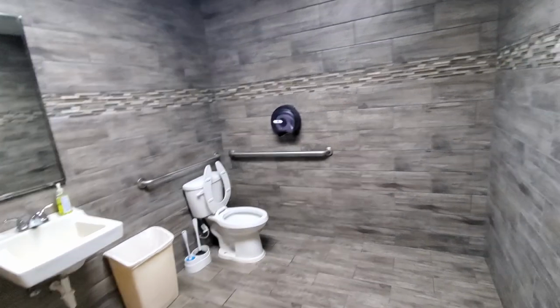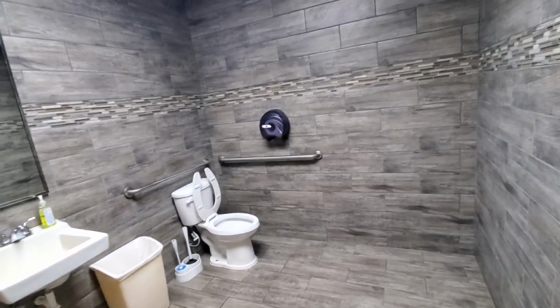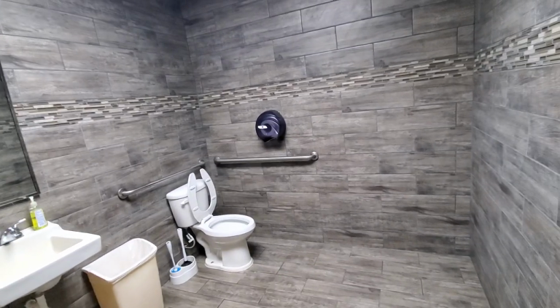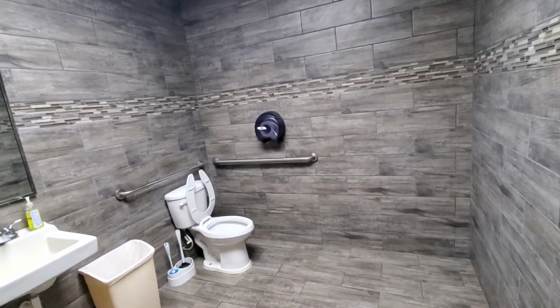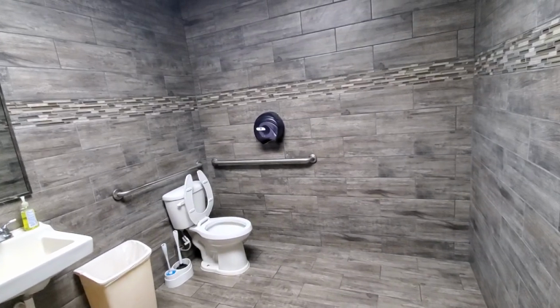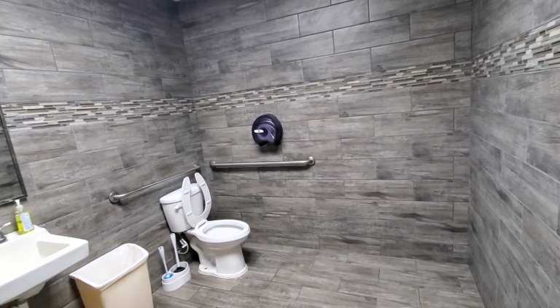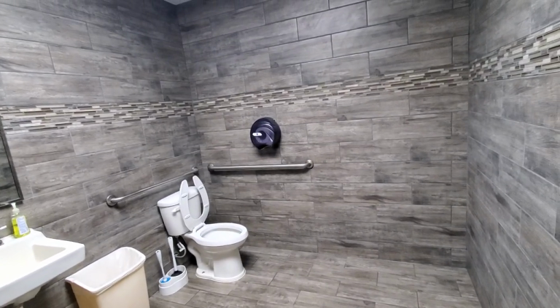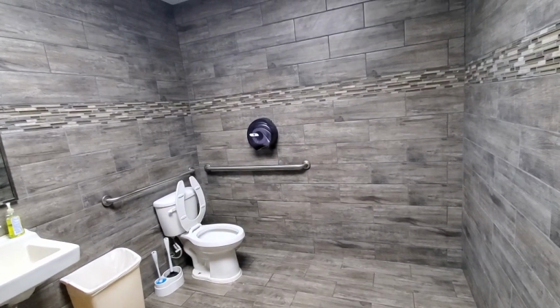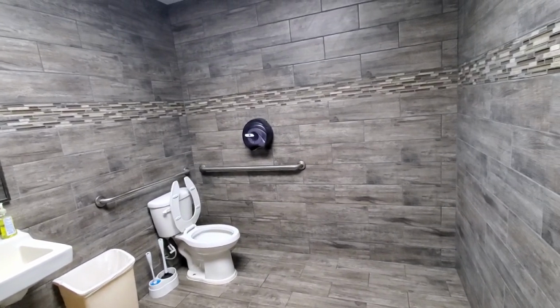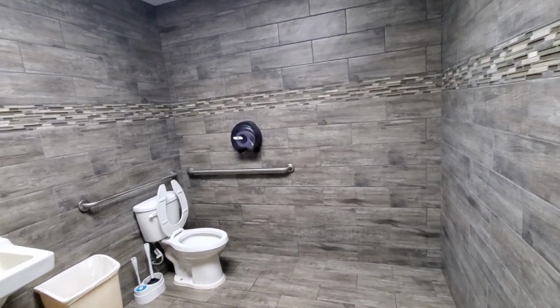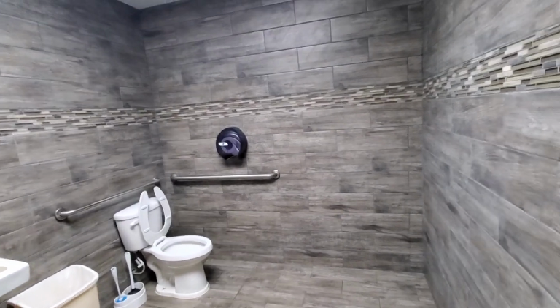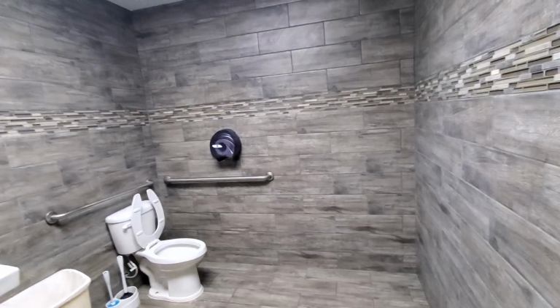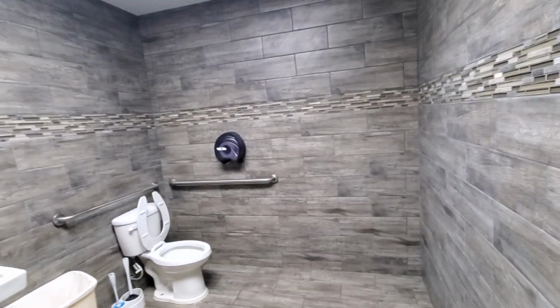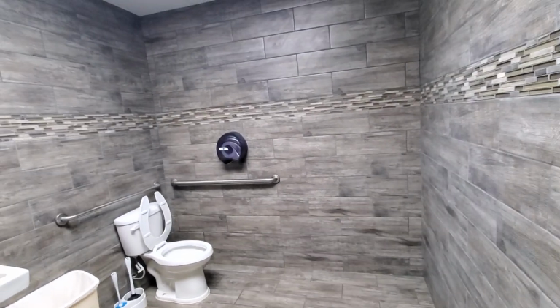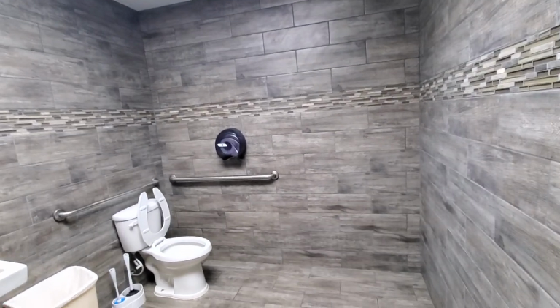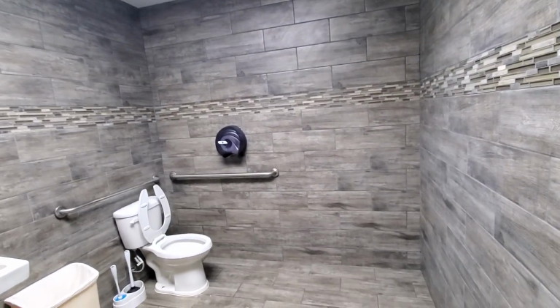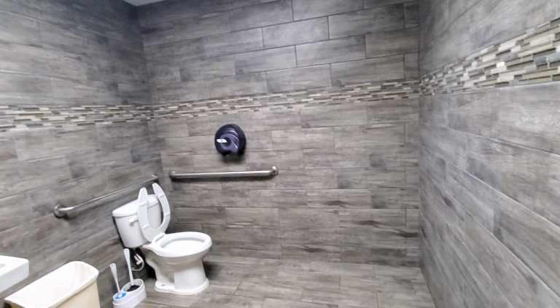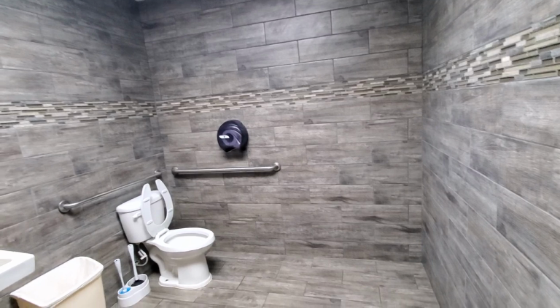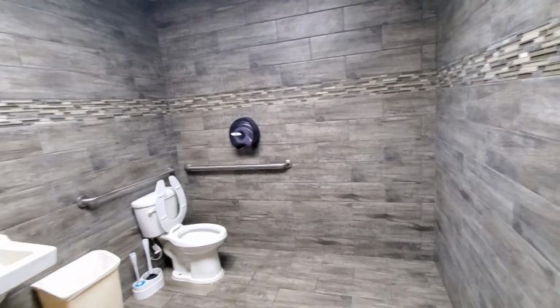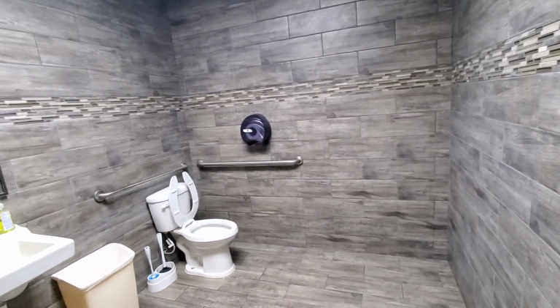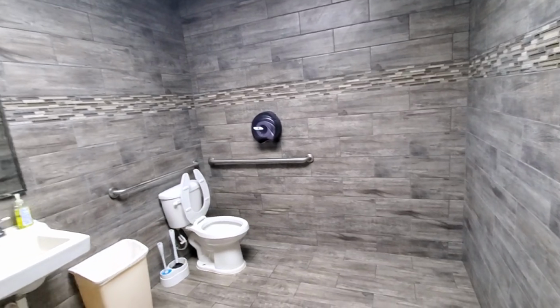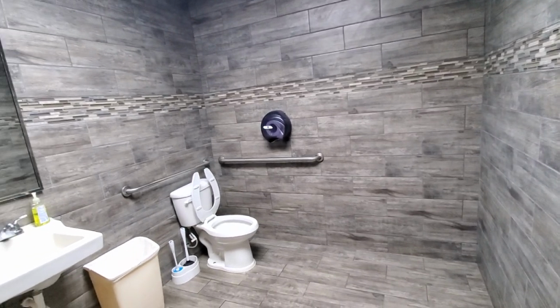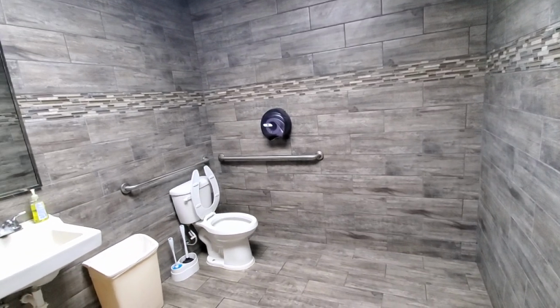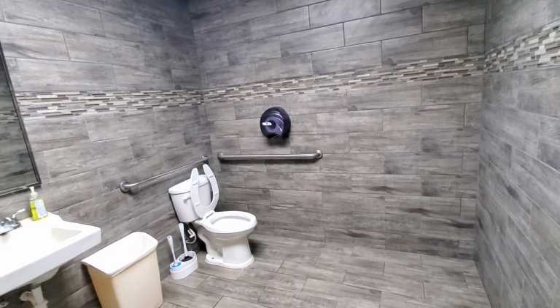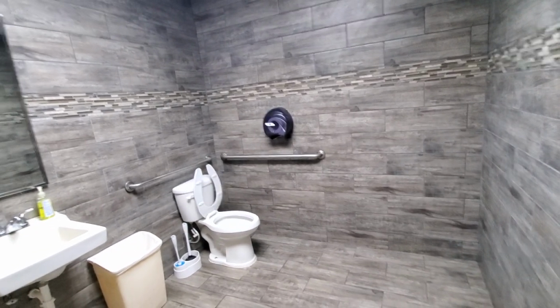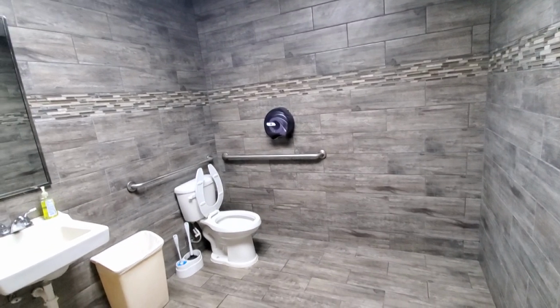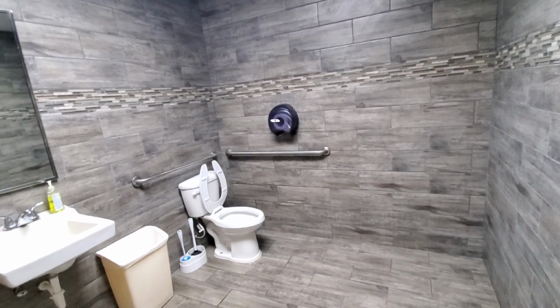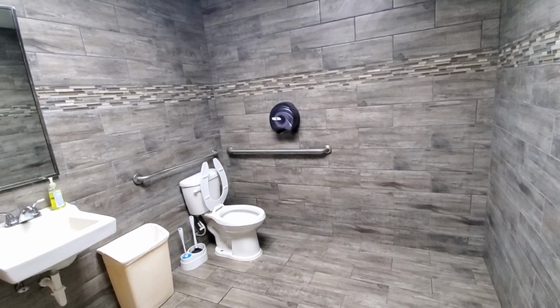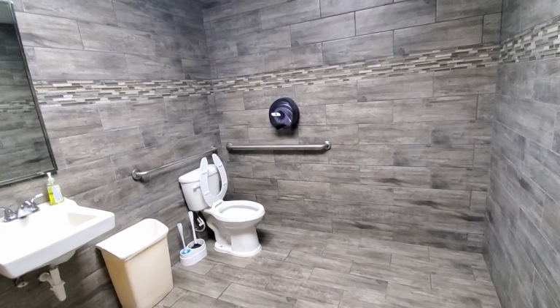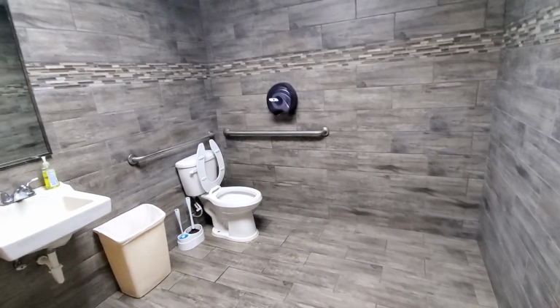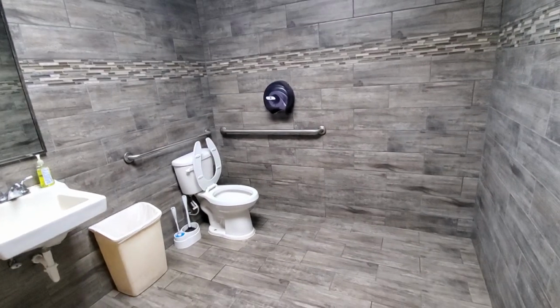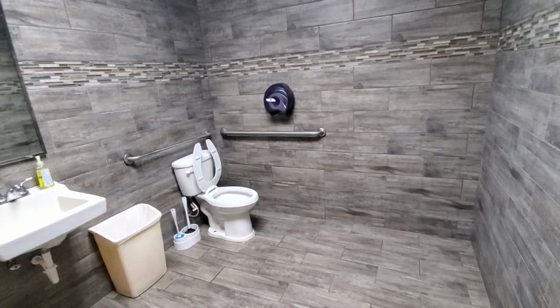Hi everyone, this is Danny Defecate, and this is my first public bathroom review. Today we're going to be reviewing the Chevron gas station bathroom in Alabama.